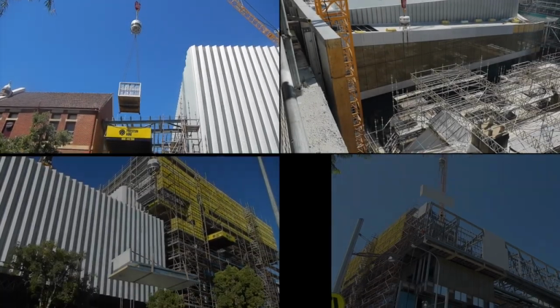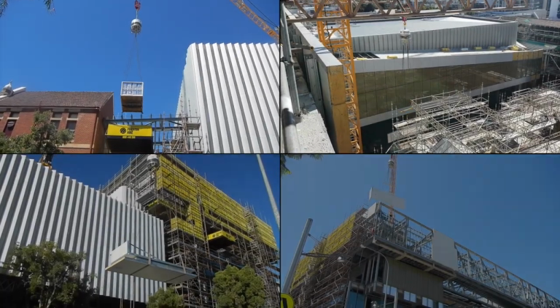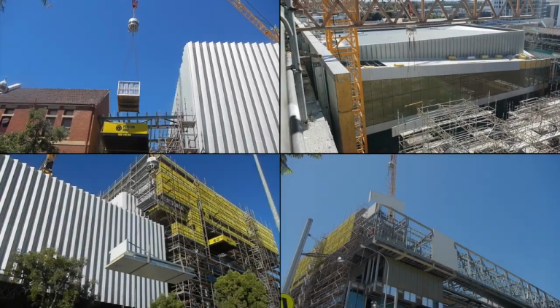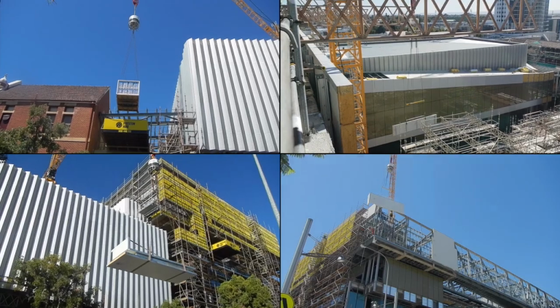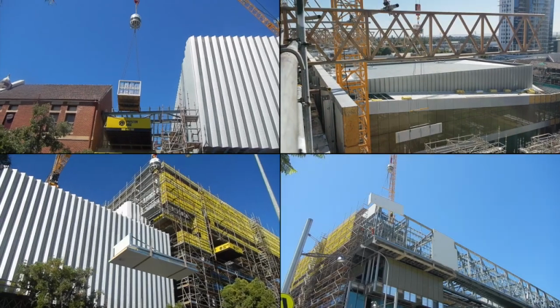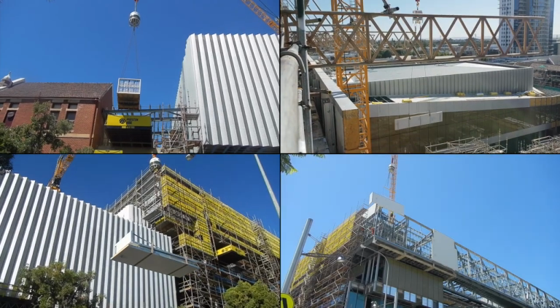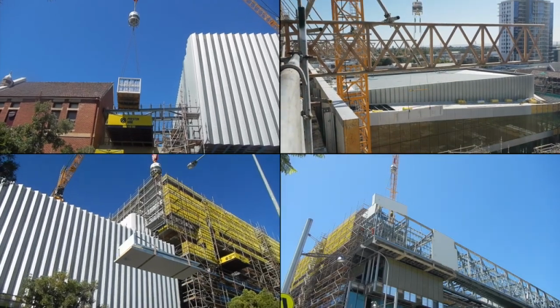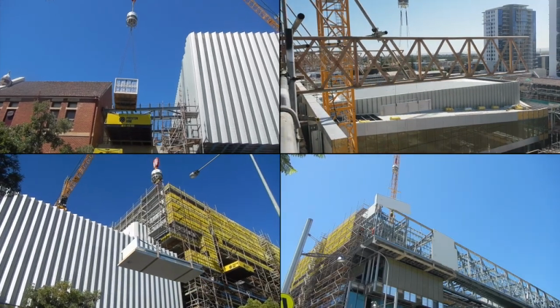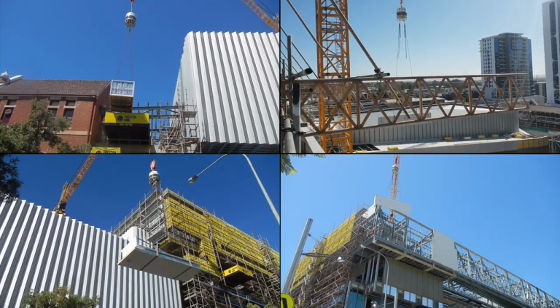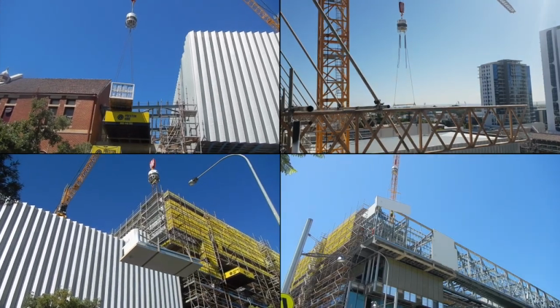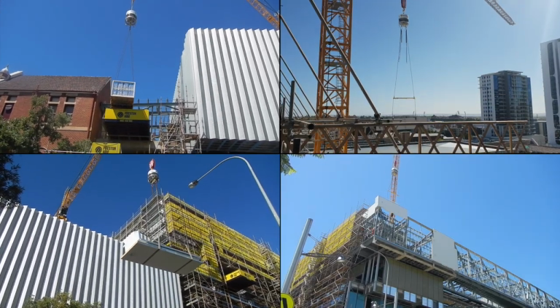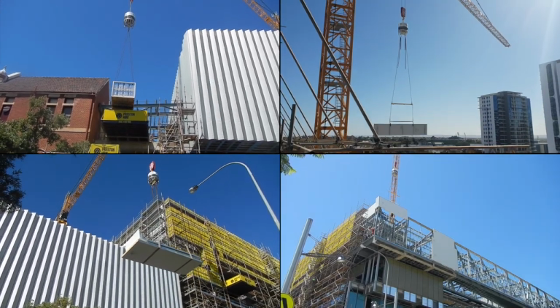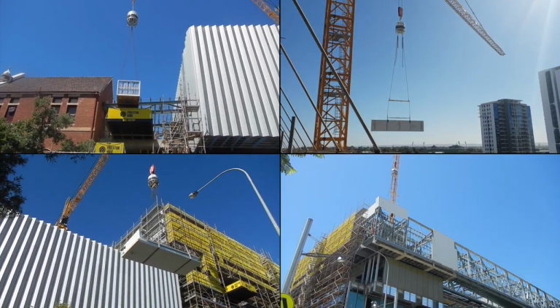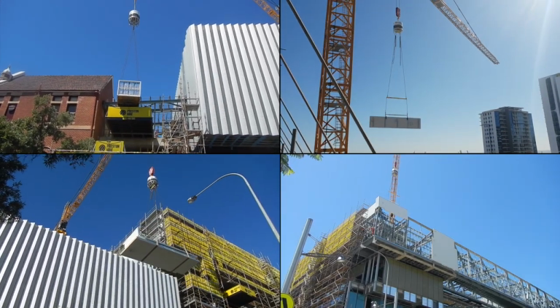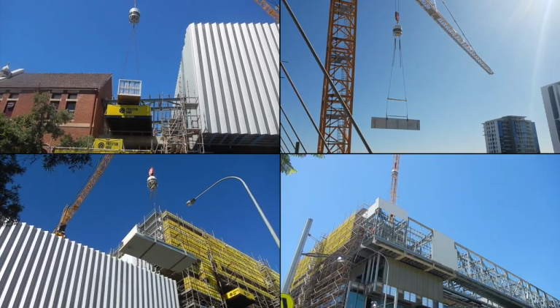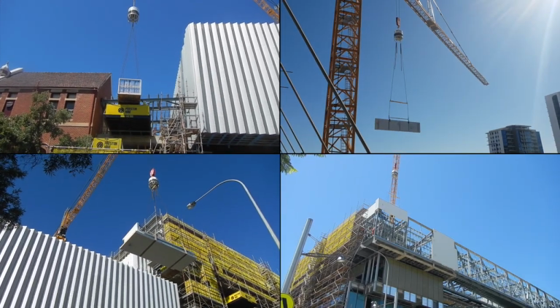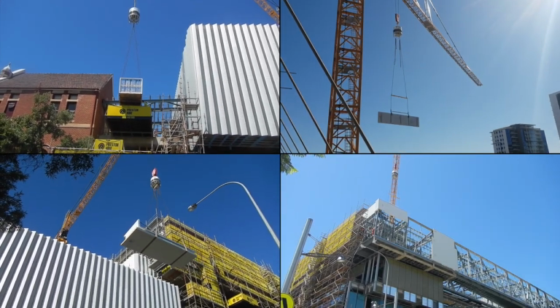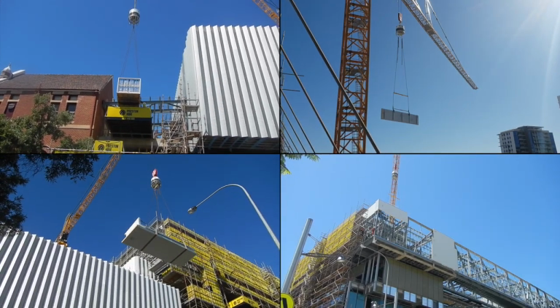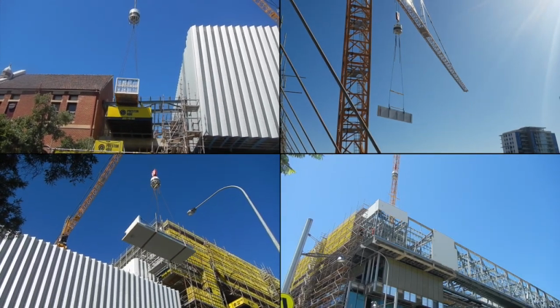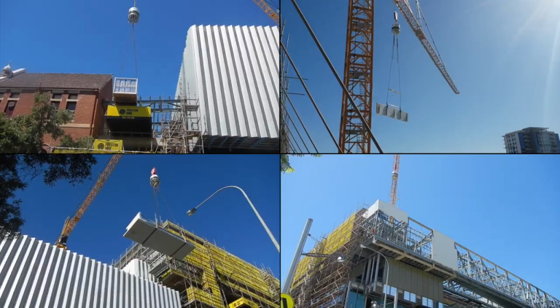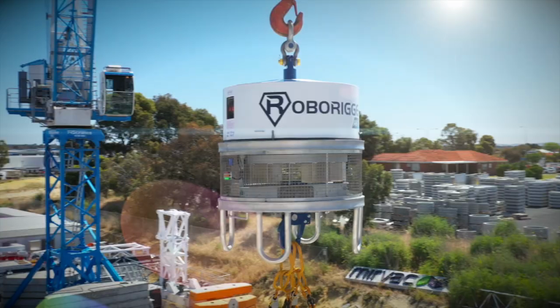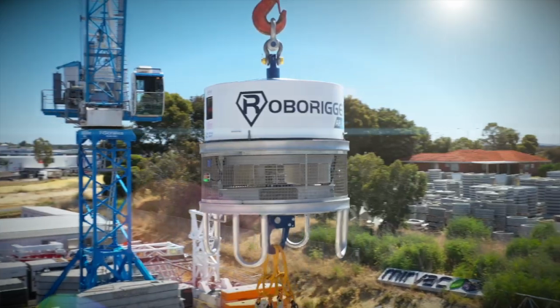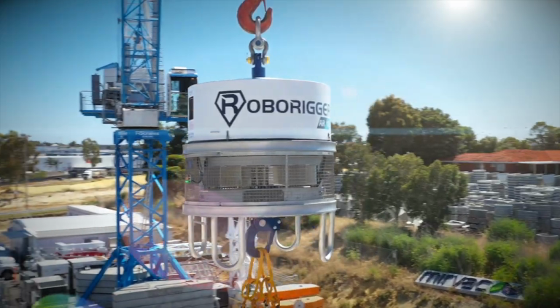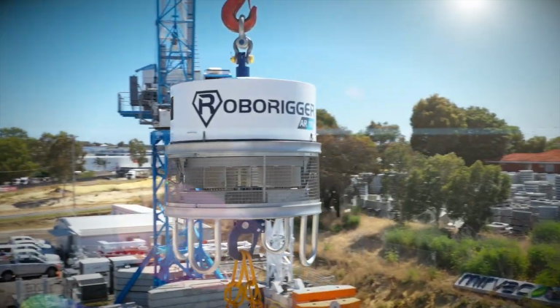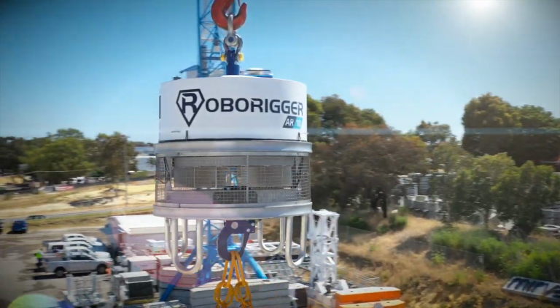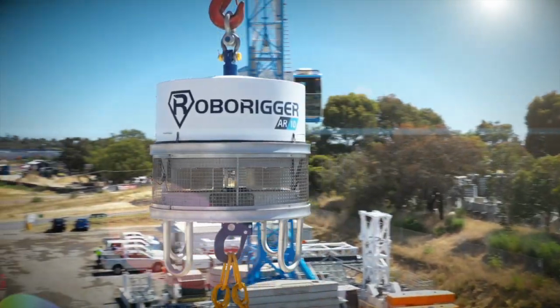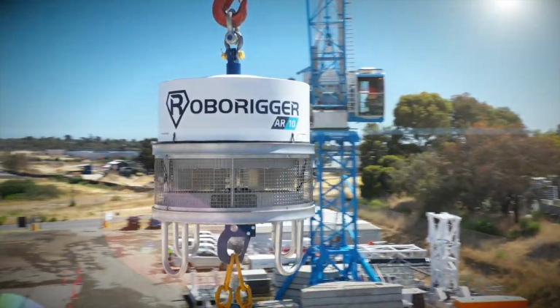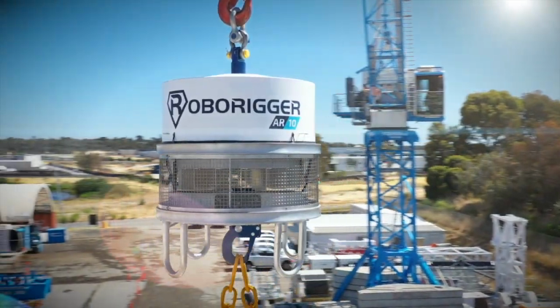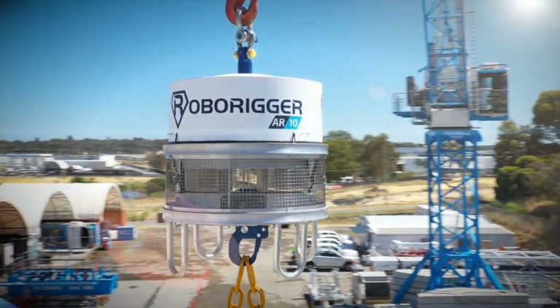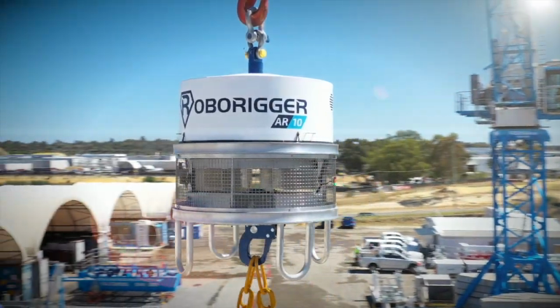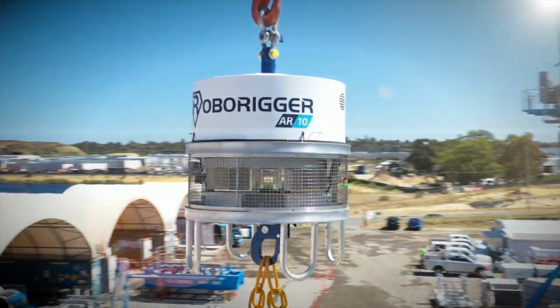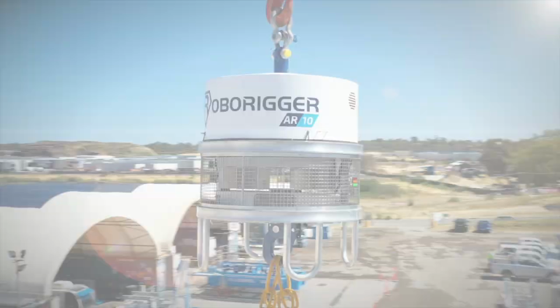RoboRigger has been extensively site tested for over 12 months and it is now ready for use on site. Call us now to get RoboRigger for your project.